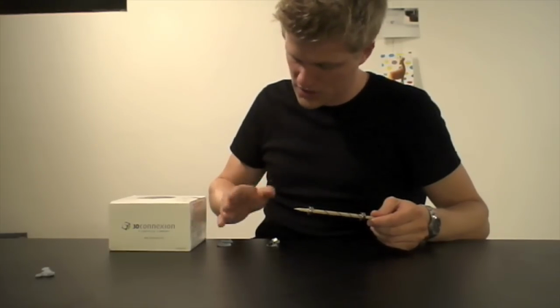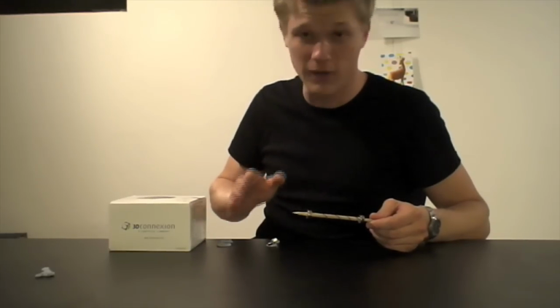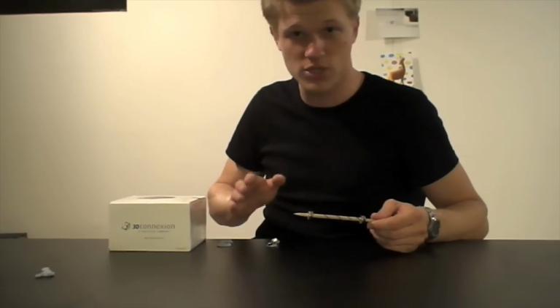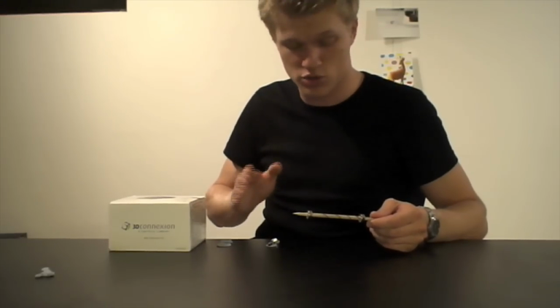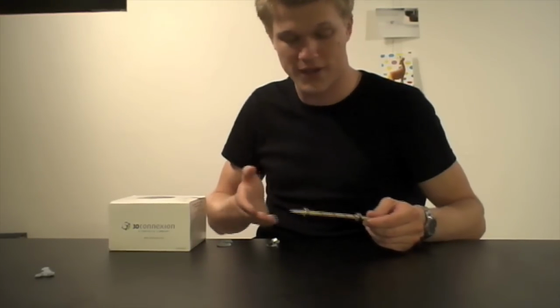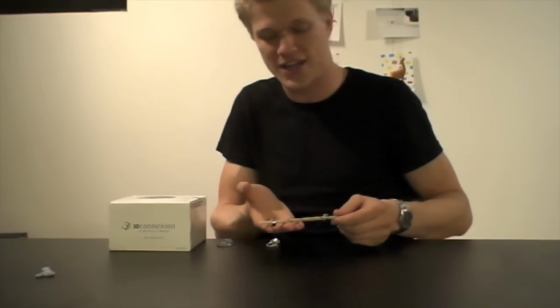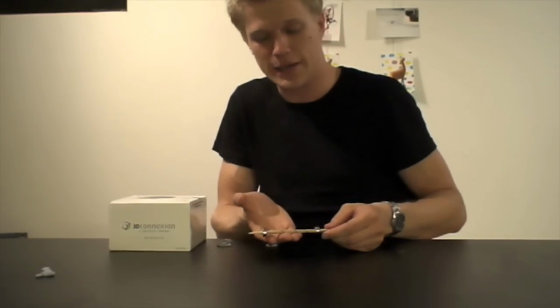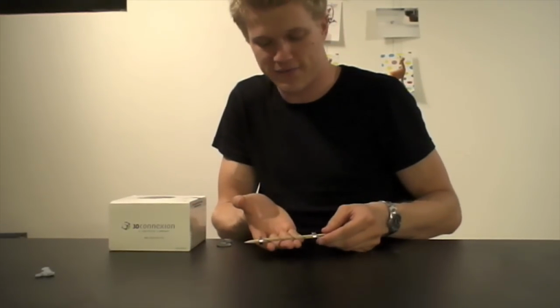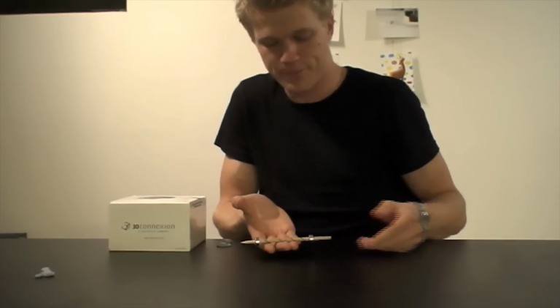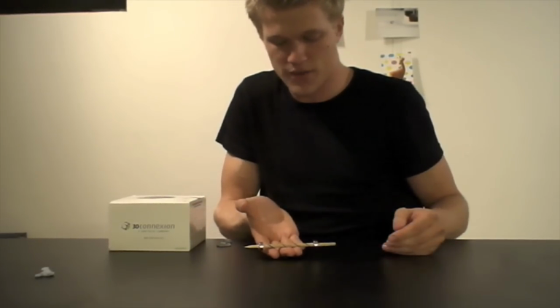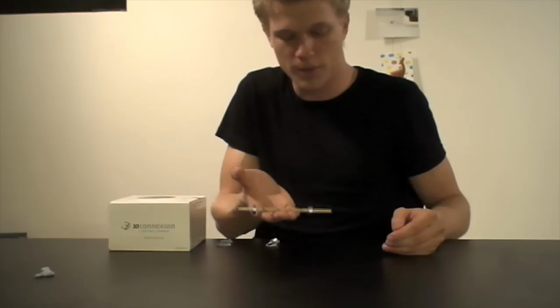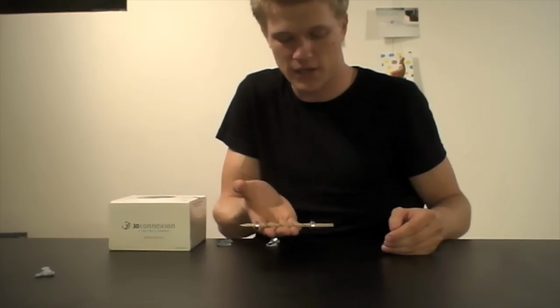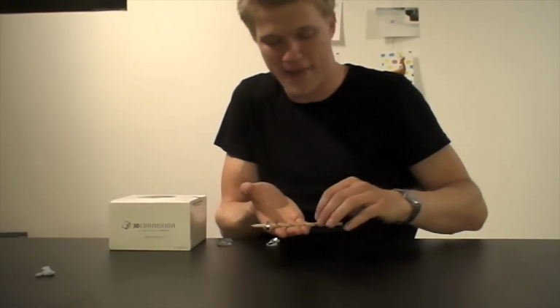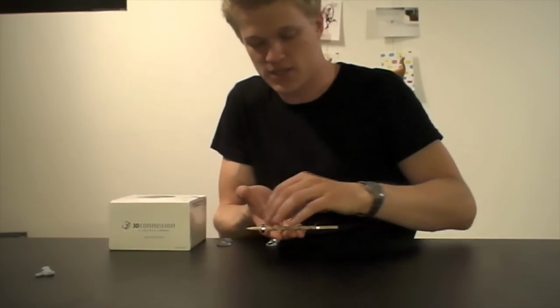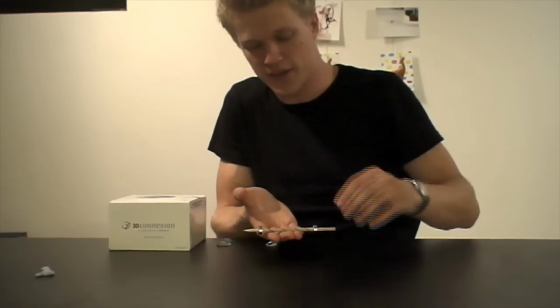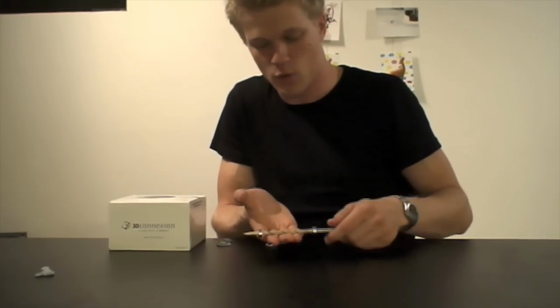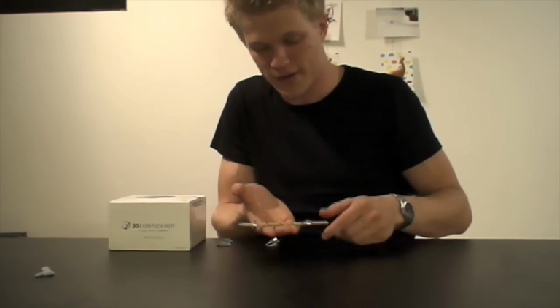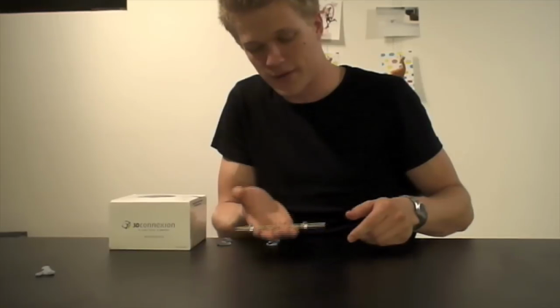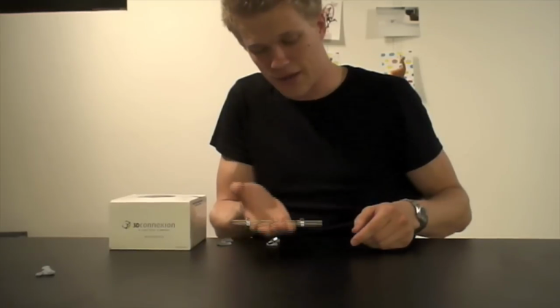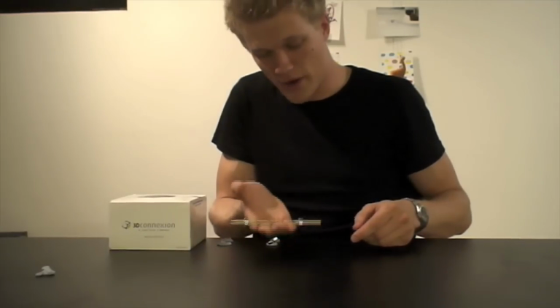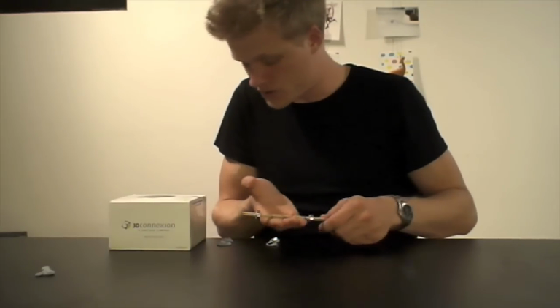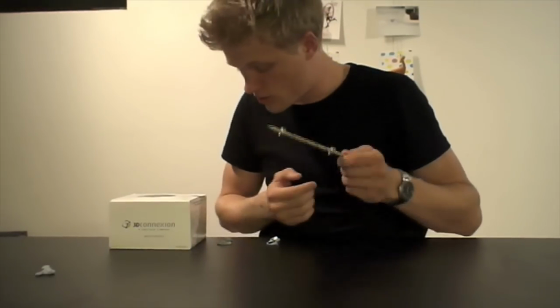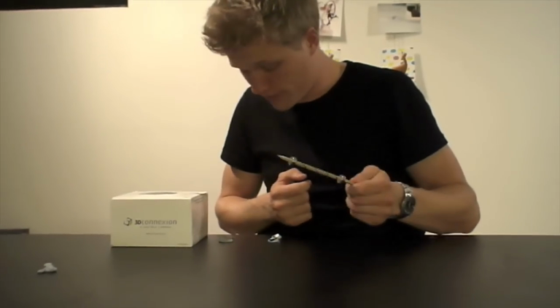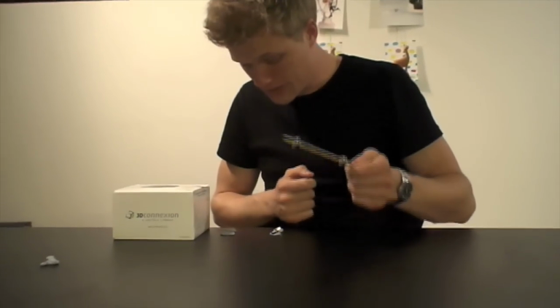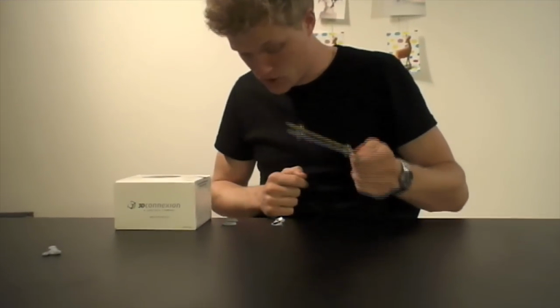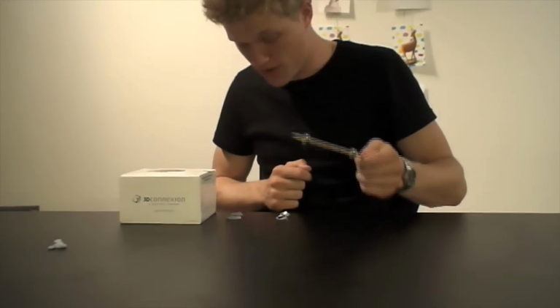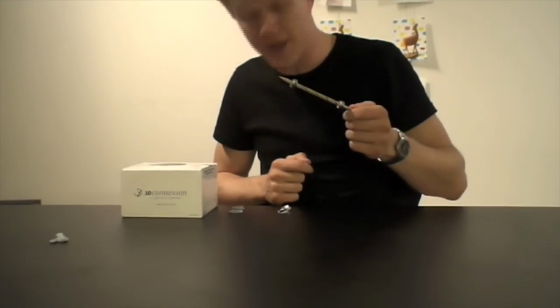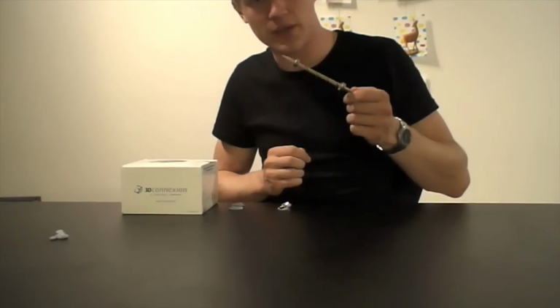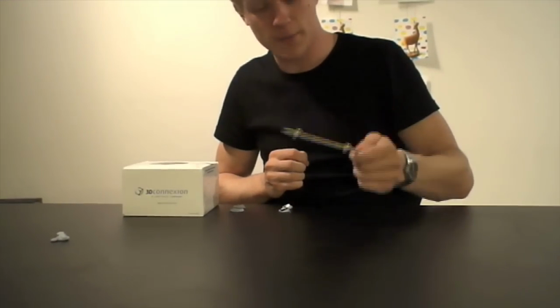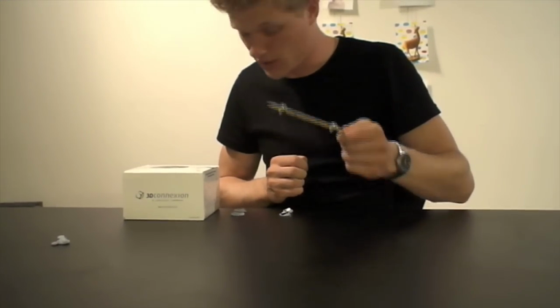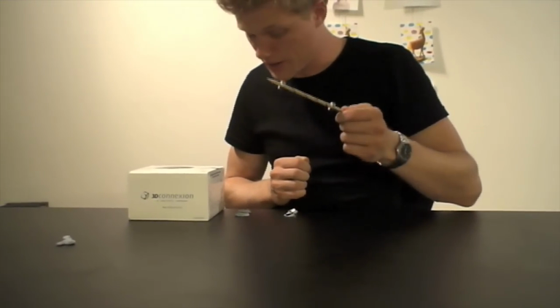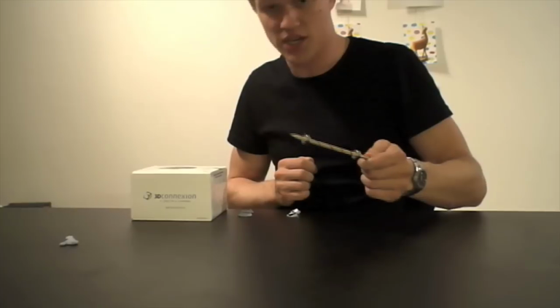These repel forces are so strong that they can actually lift this wooden pencil and the magnets. So hopefully it's strong enough to make the pencil levitate.